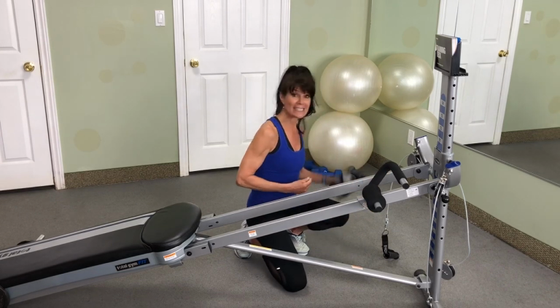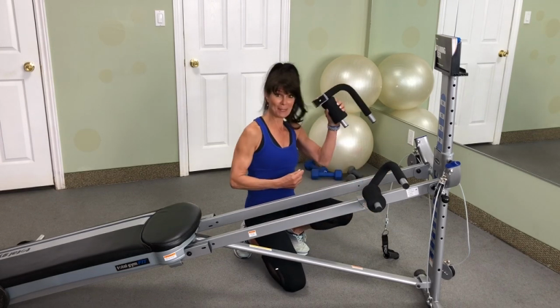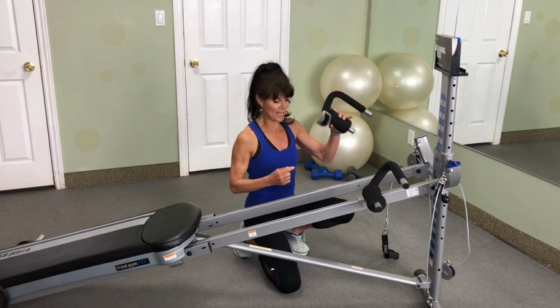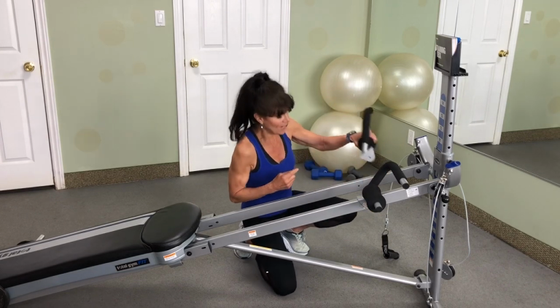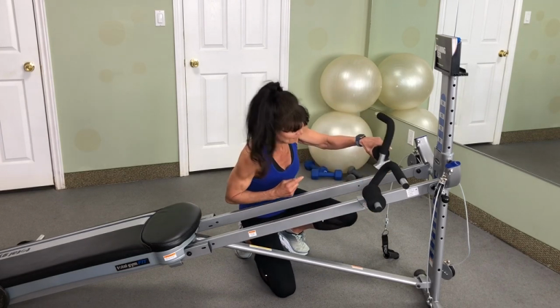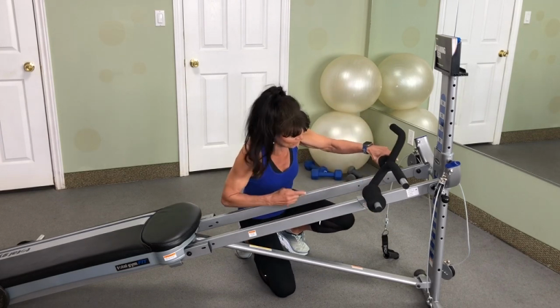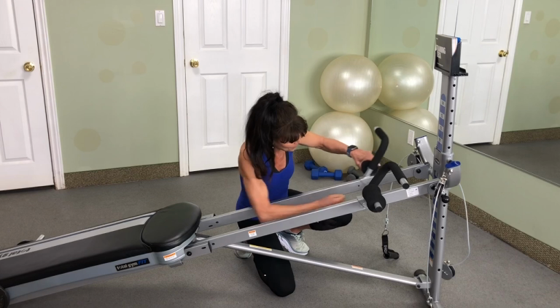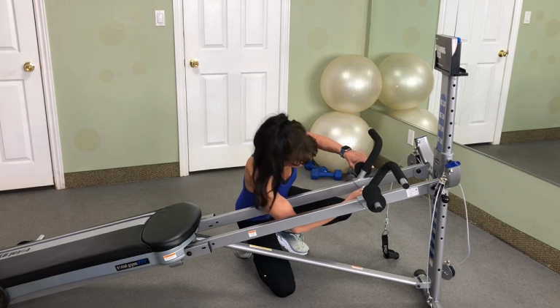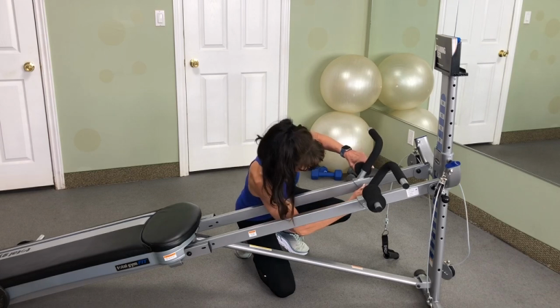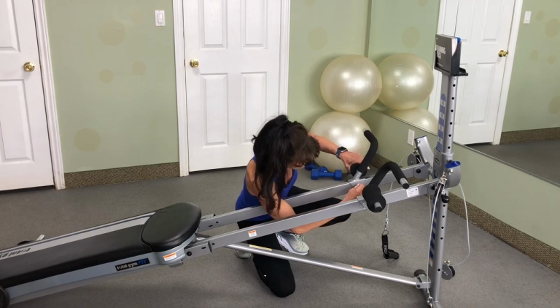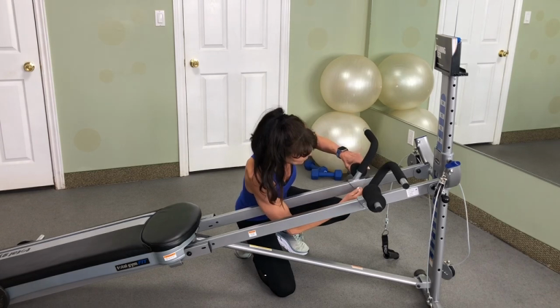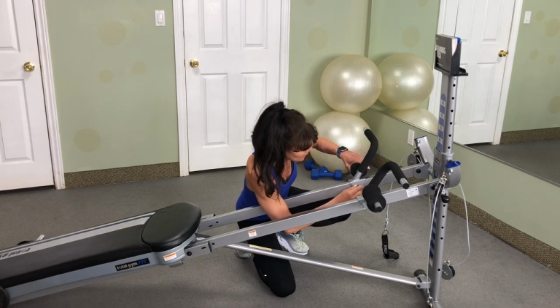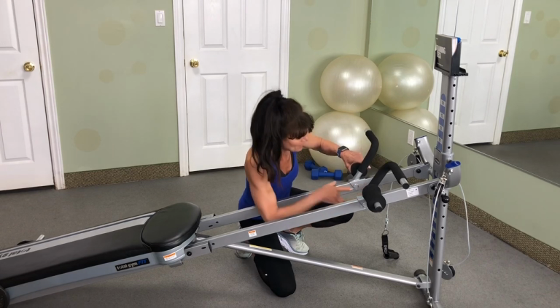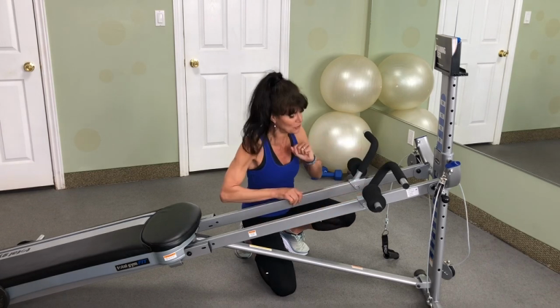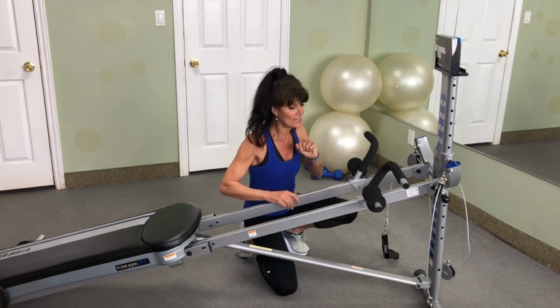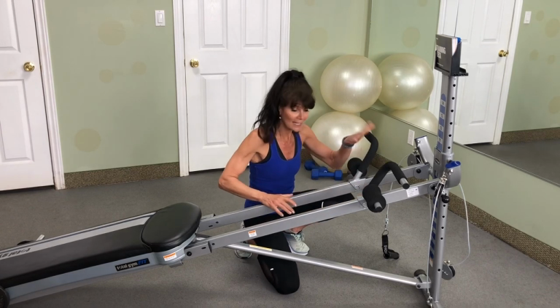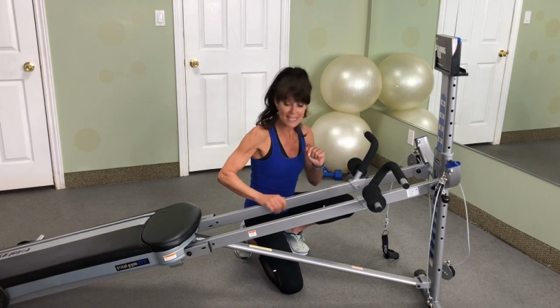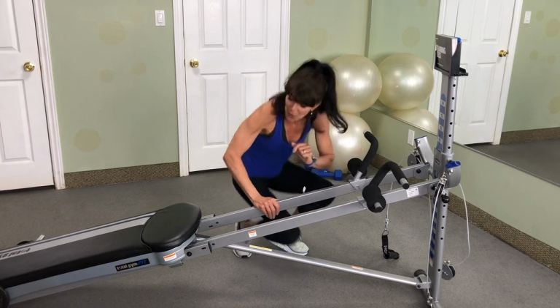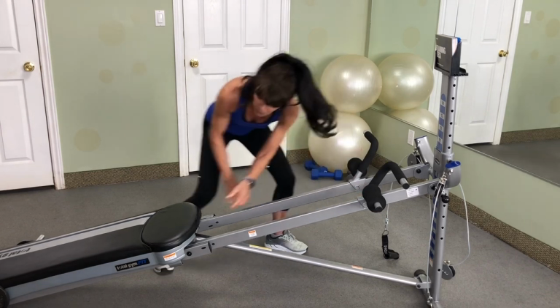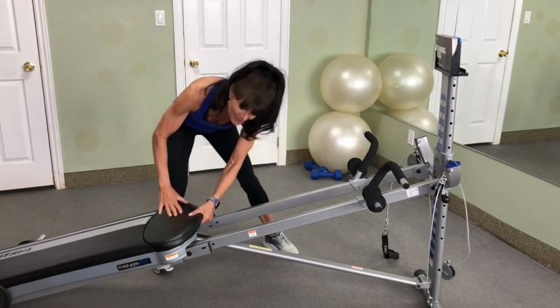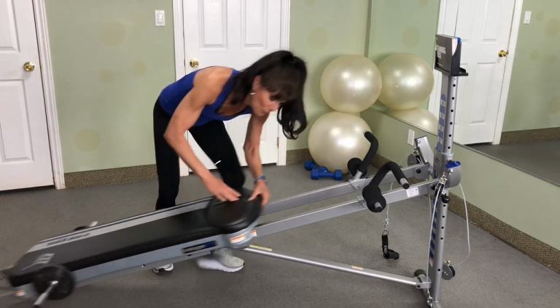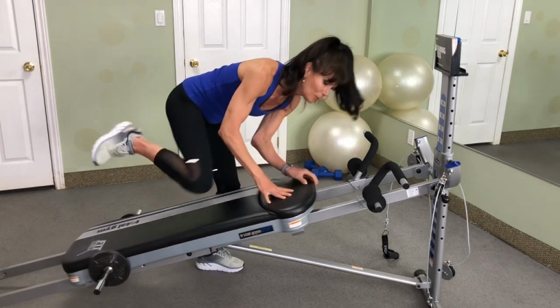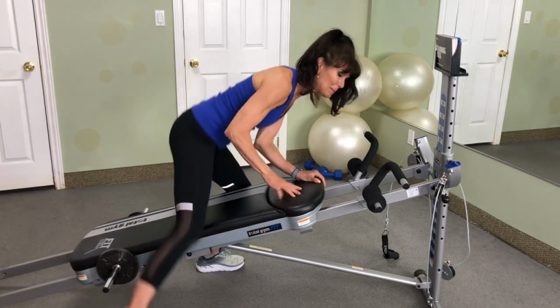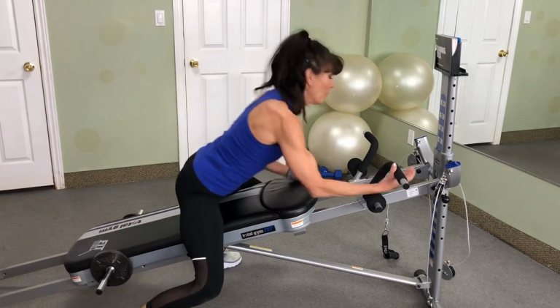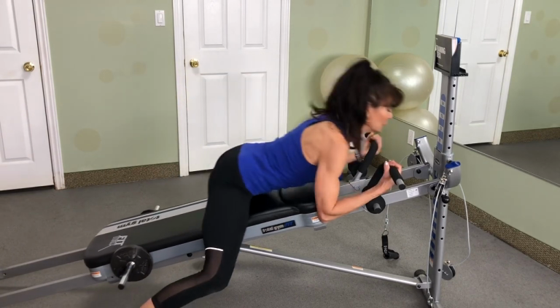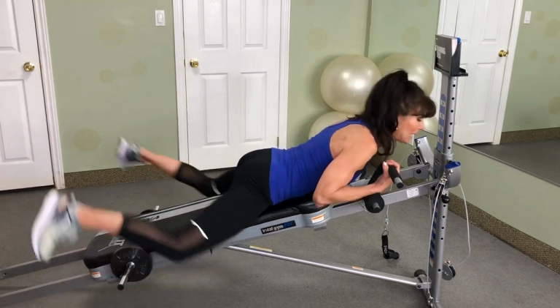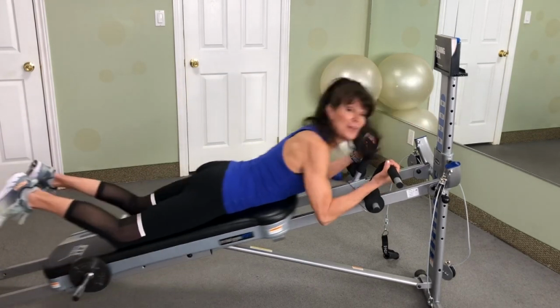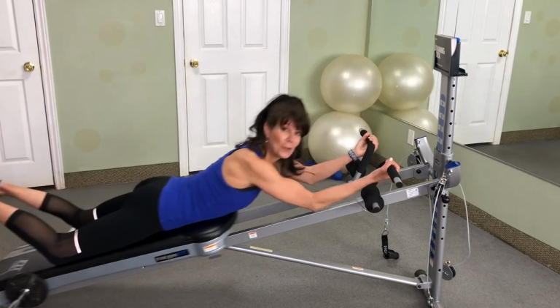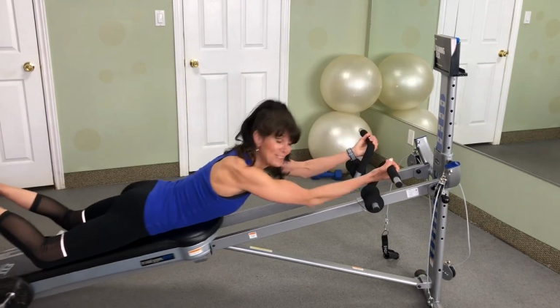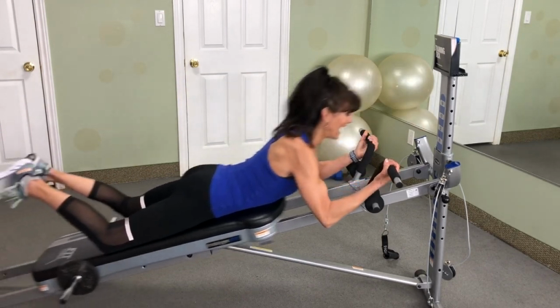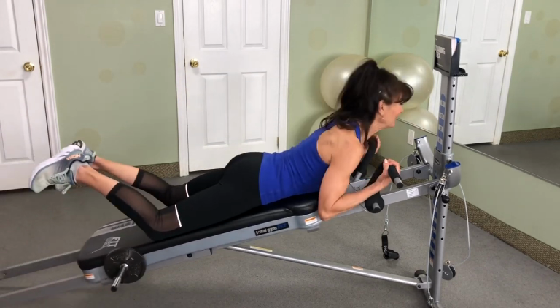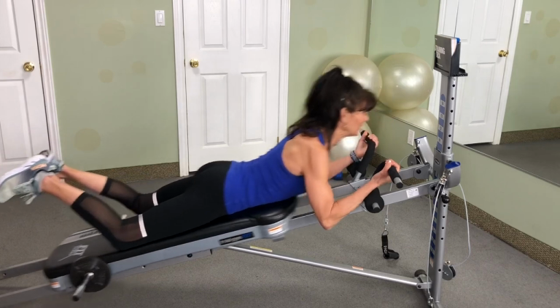Same thing with the other side — place it on the rails, slide it down to the whole line up, and place your pins in. Now you're ready for your pull-ups or your chin-ups, or you can even hang for inversion.